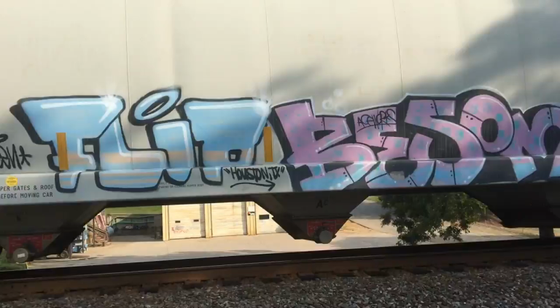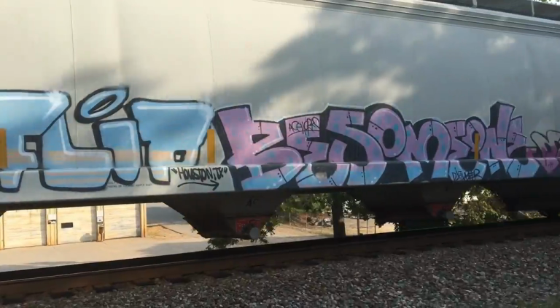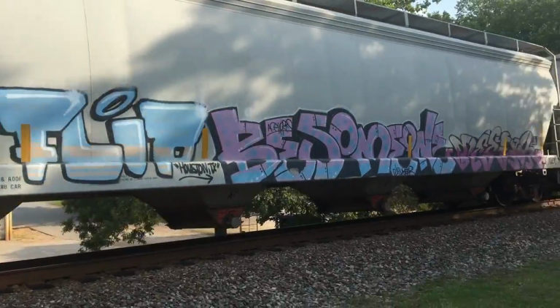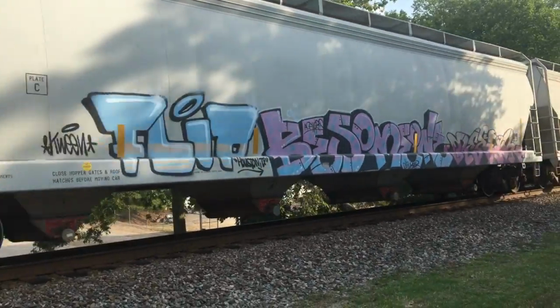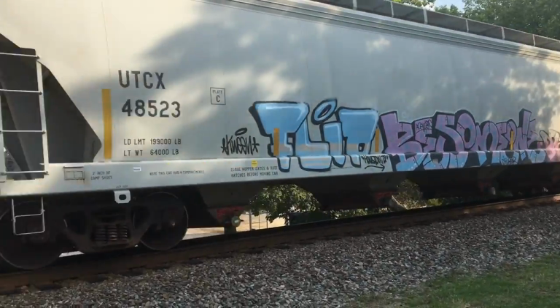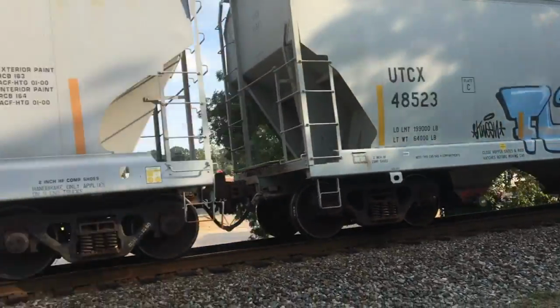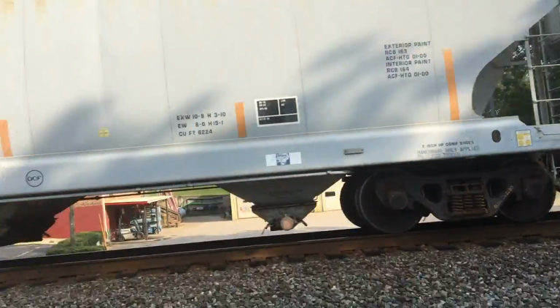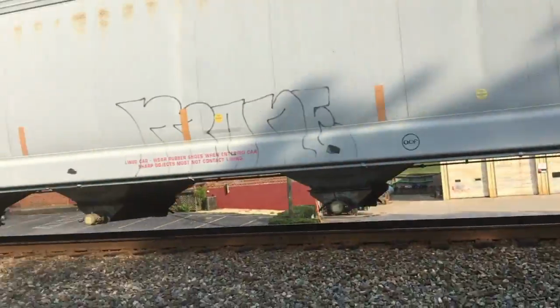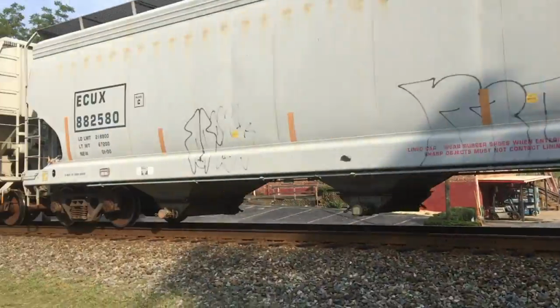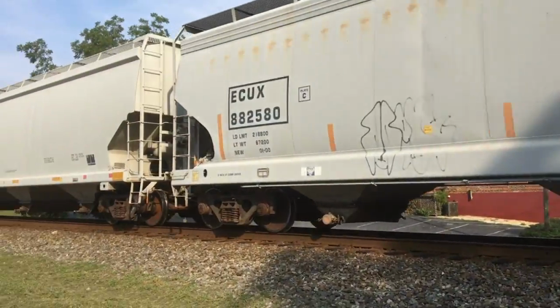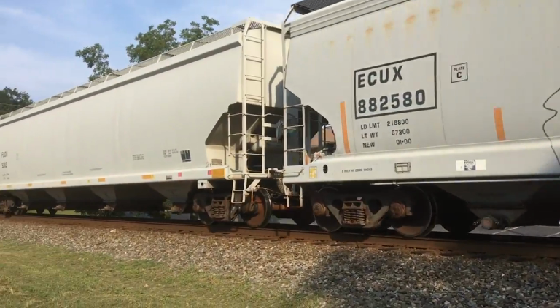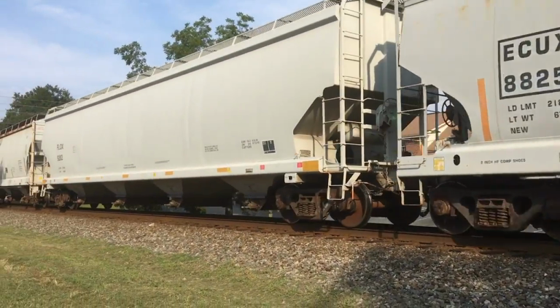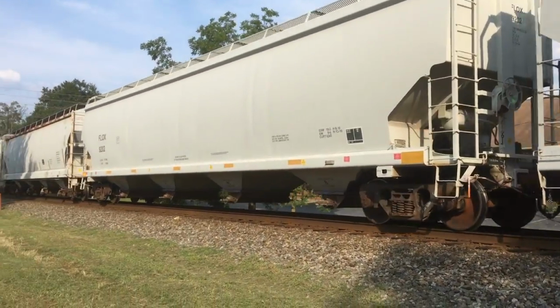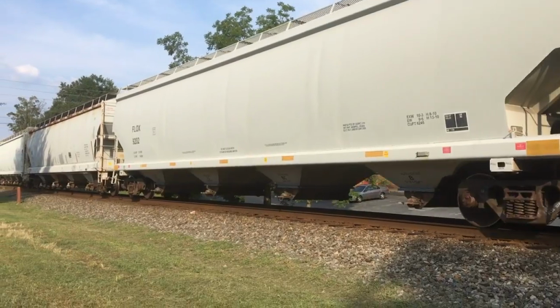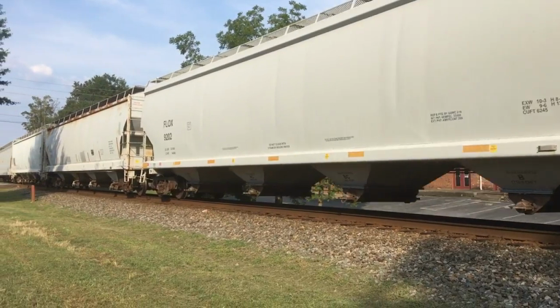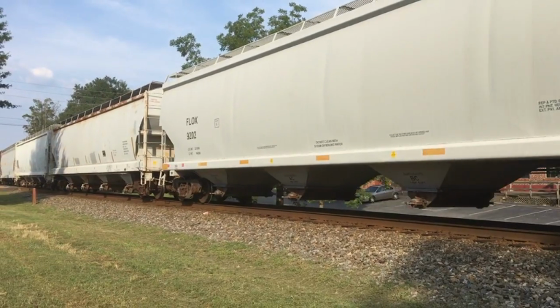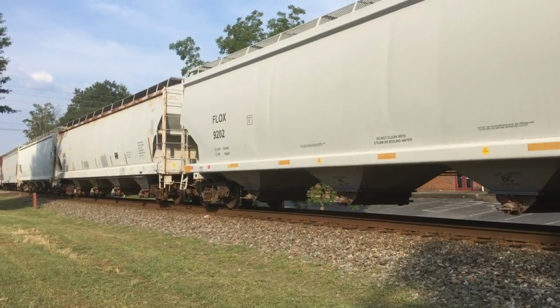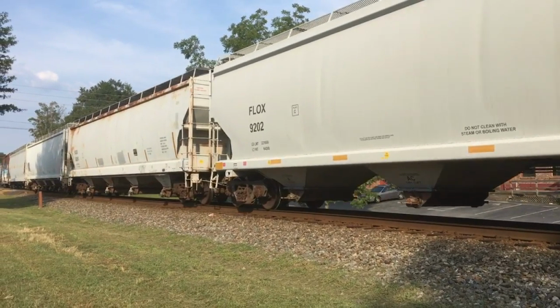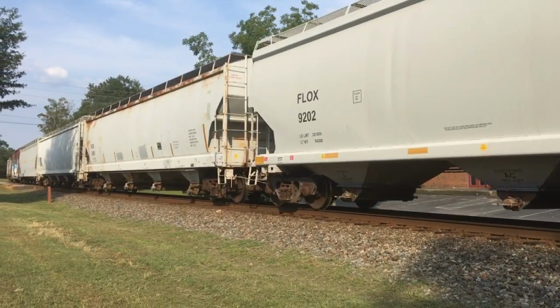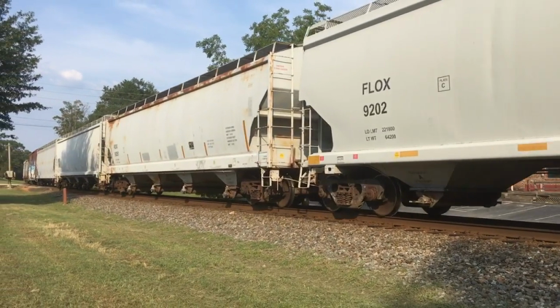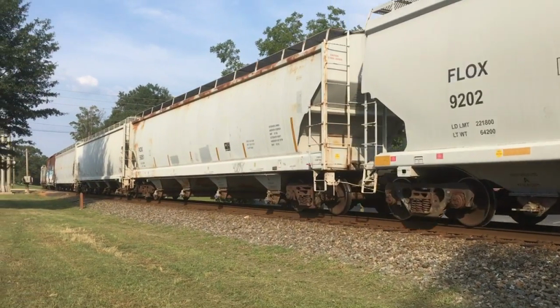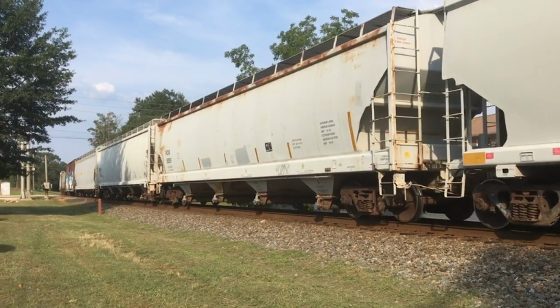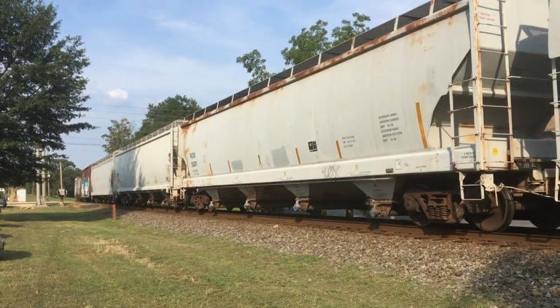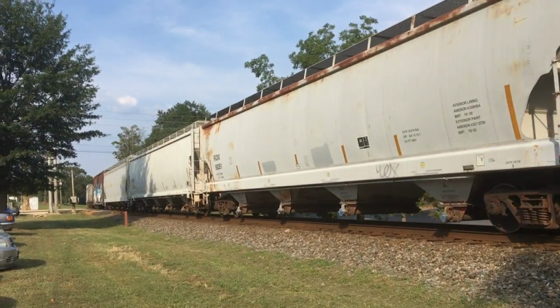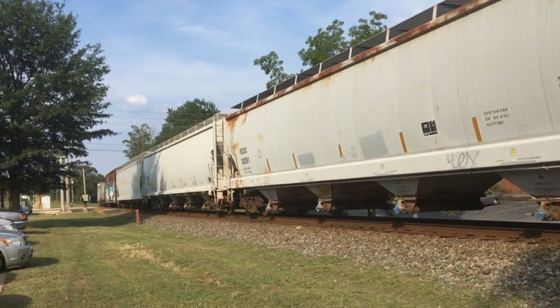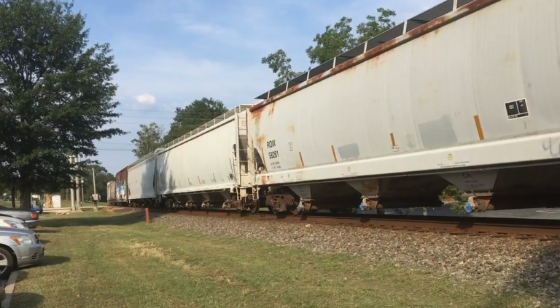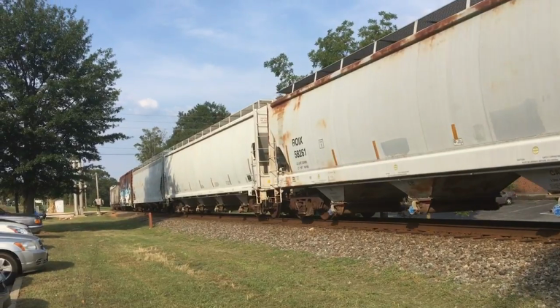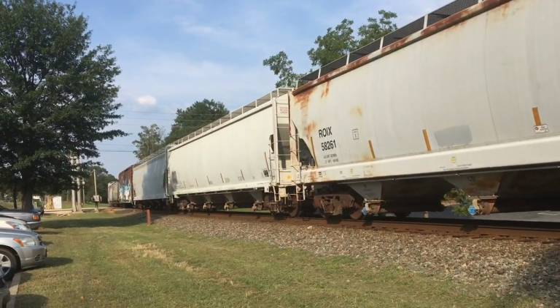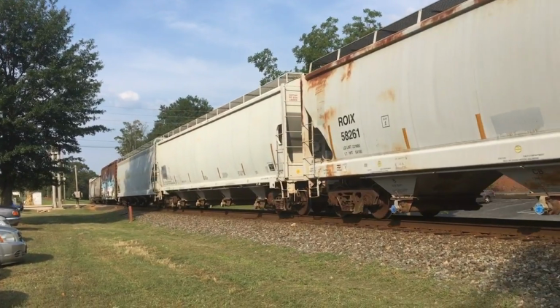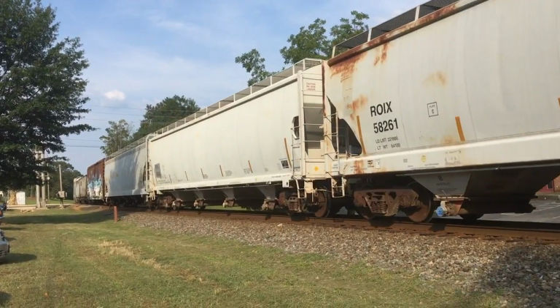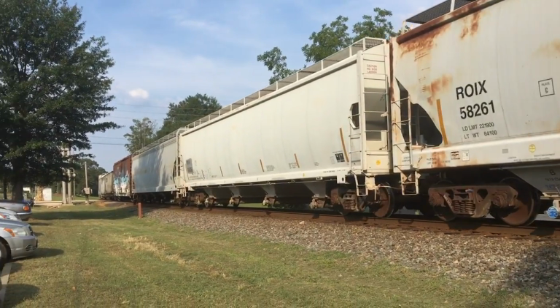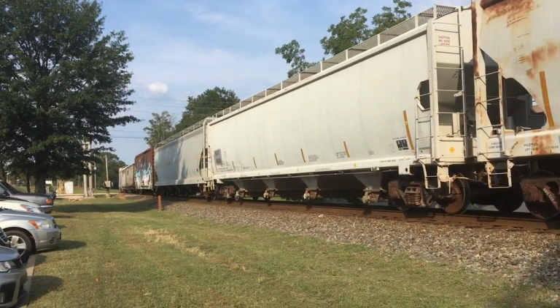Unusual hopper-car graffiti. What? After those hopper-car guys.